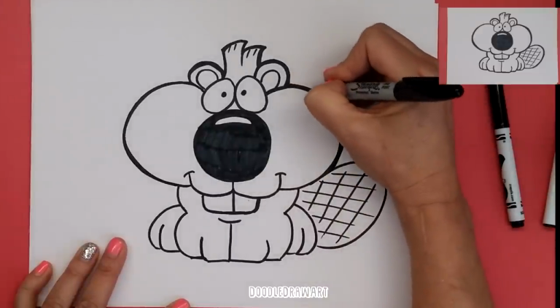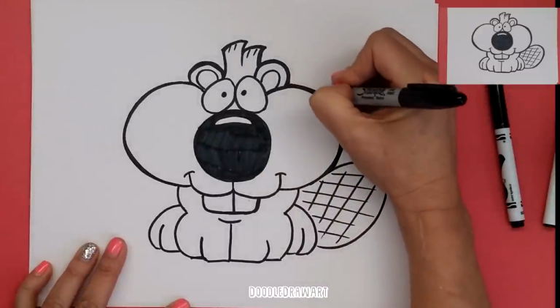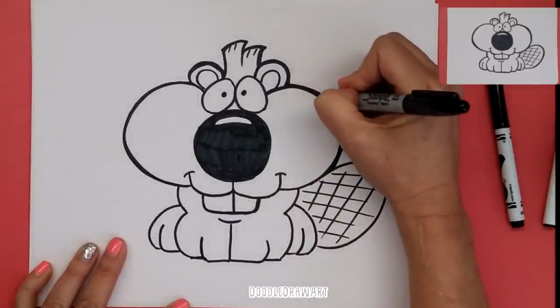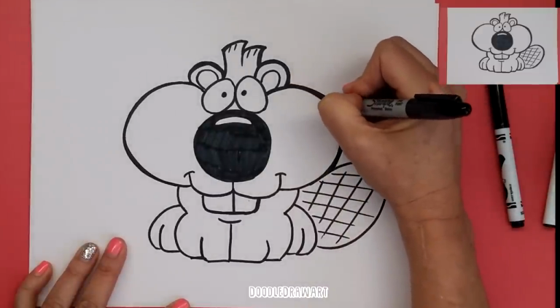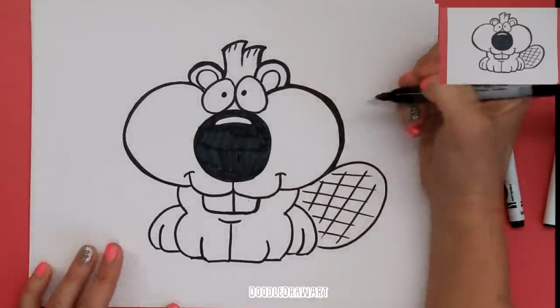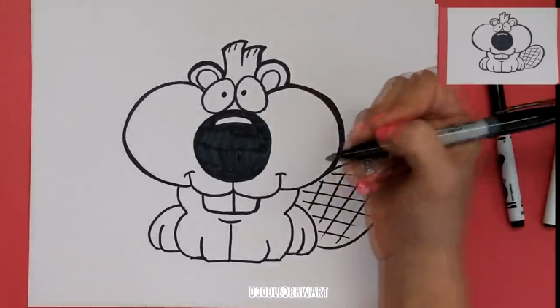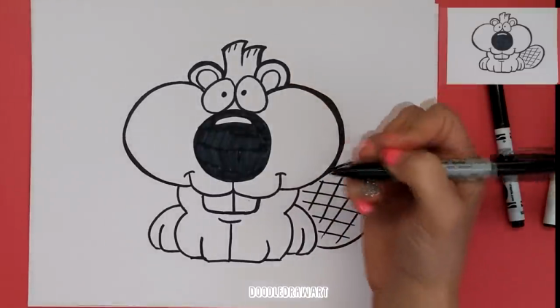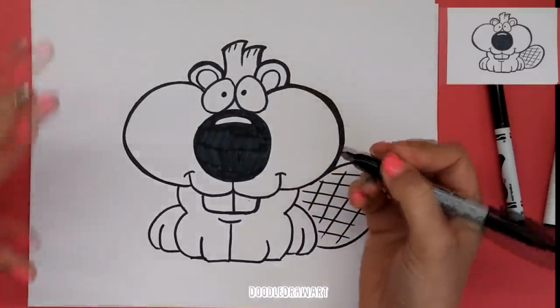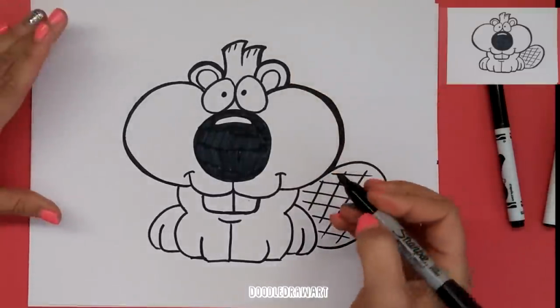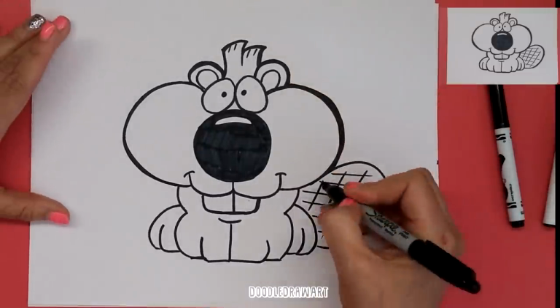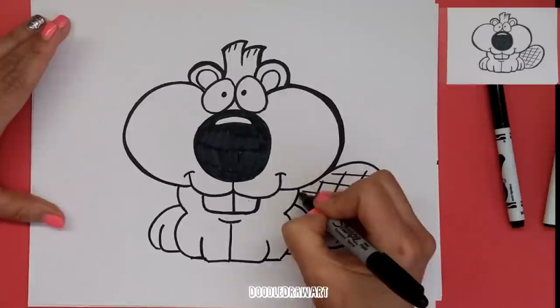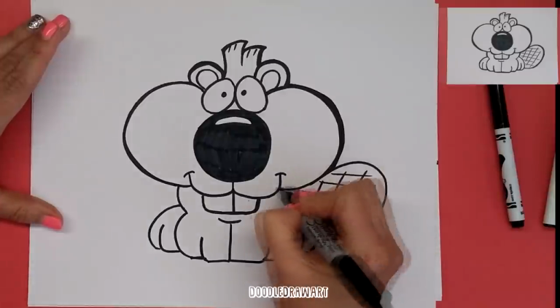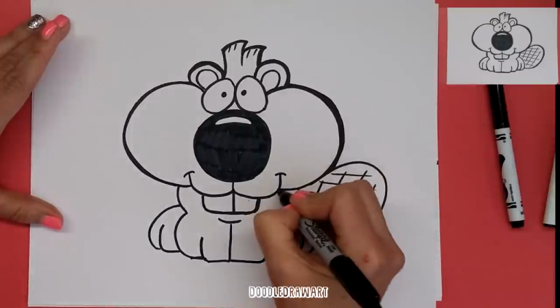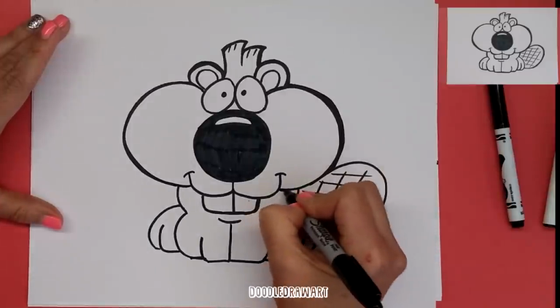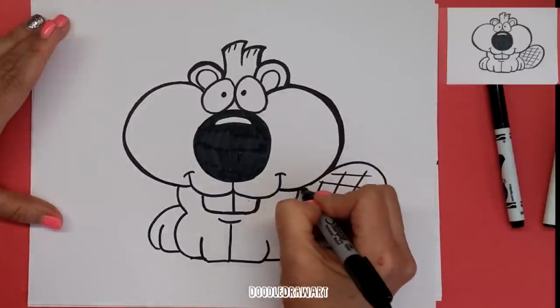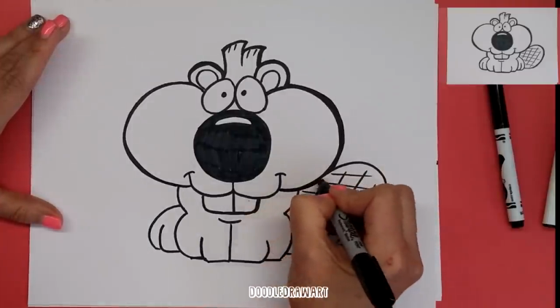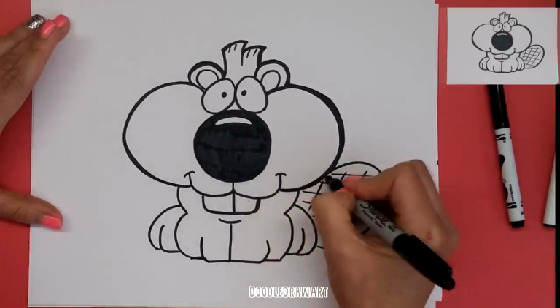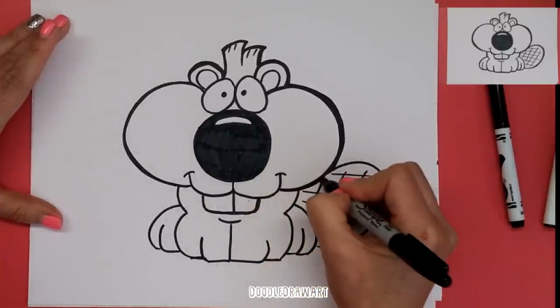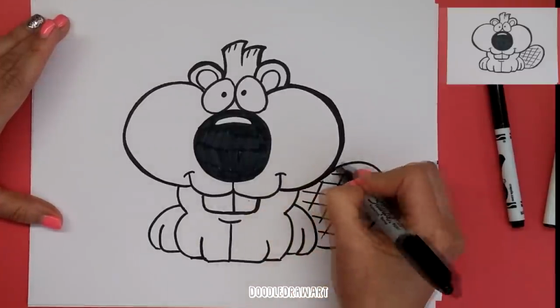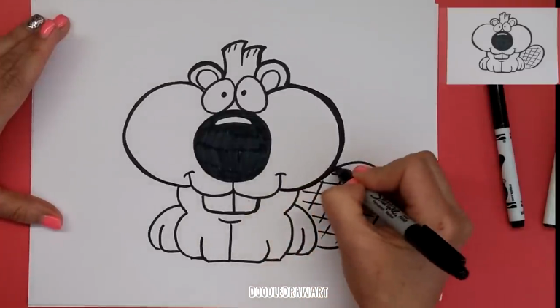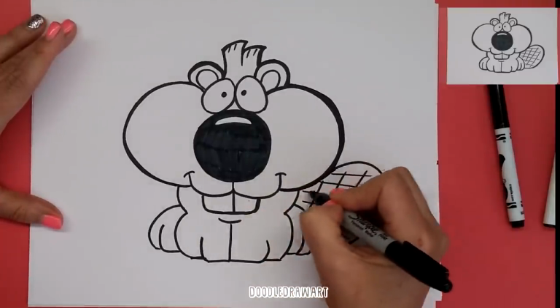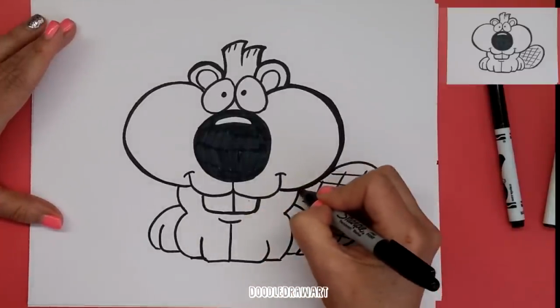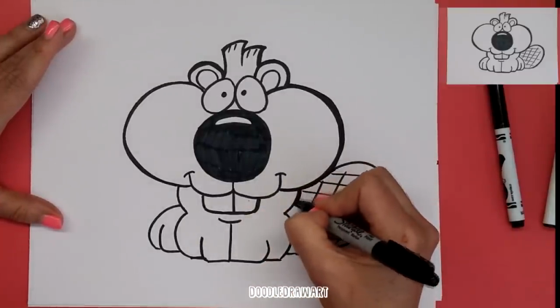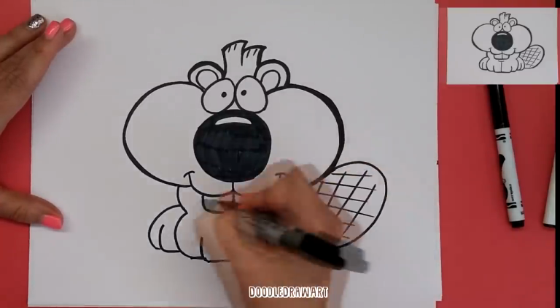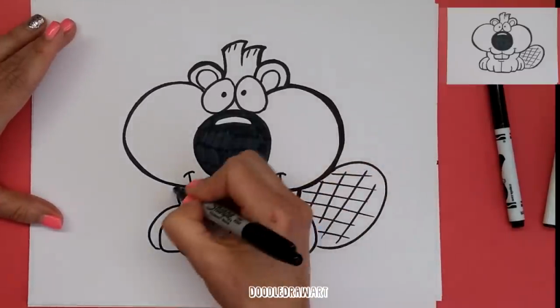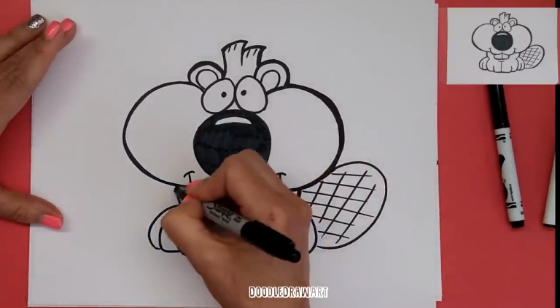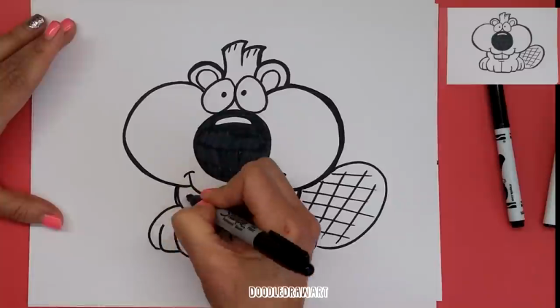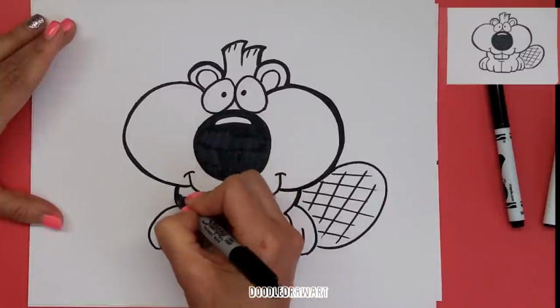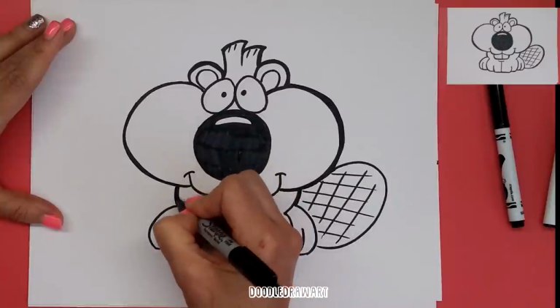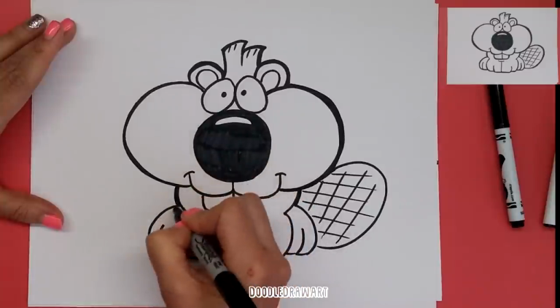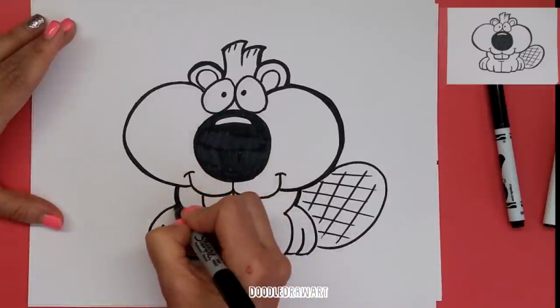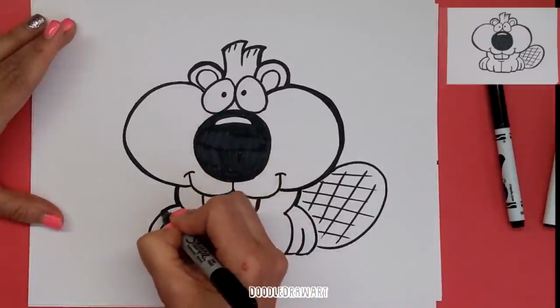I hope you enjoyed watching me draw this baby beaver today. I hope you drew one too! I would love it if you would subscribe to my channel, and we'll see you next time. Thanks for watching.